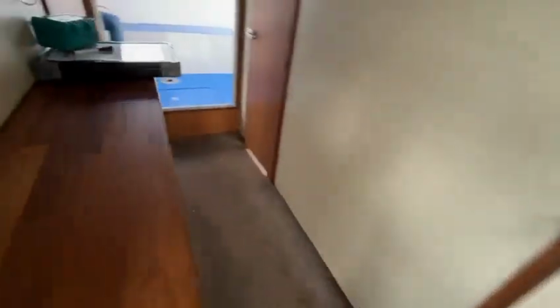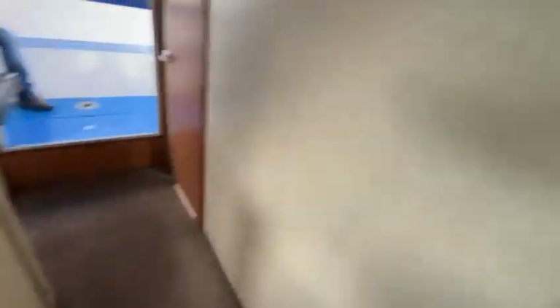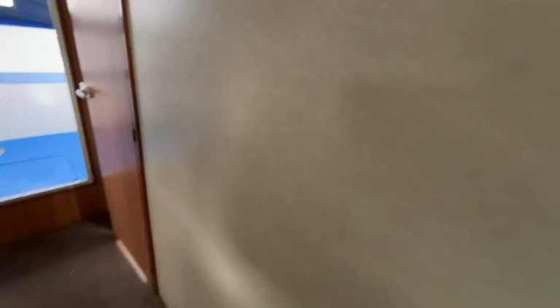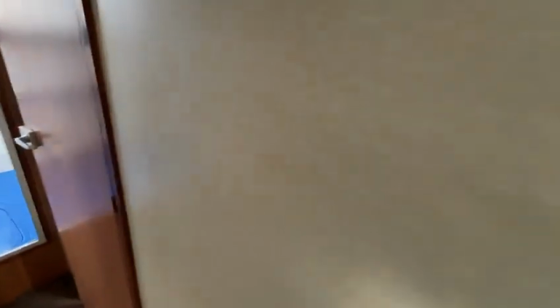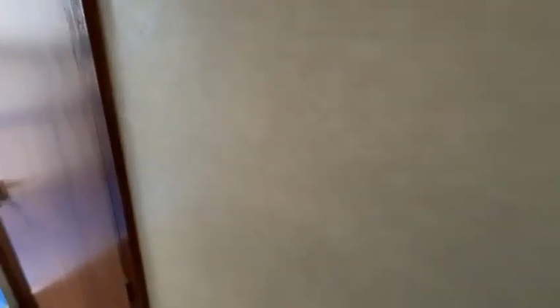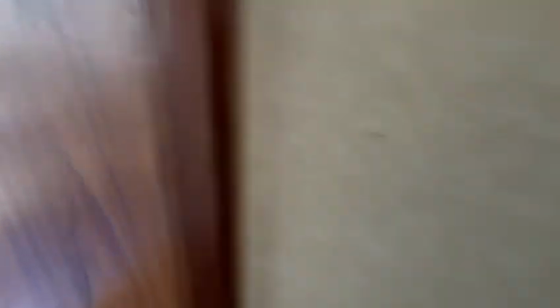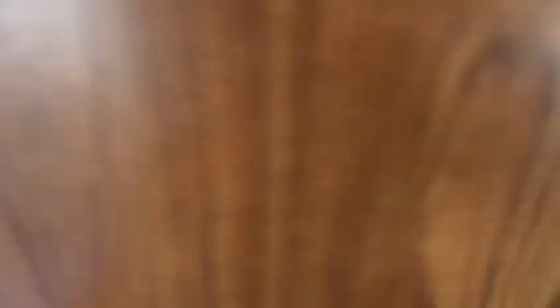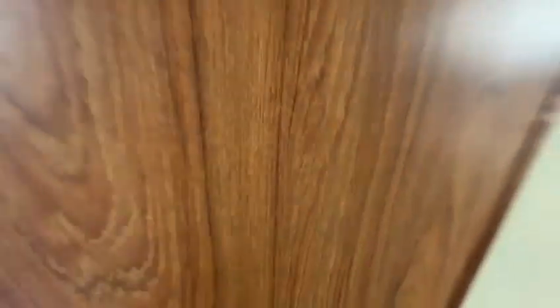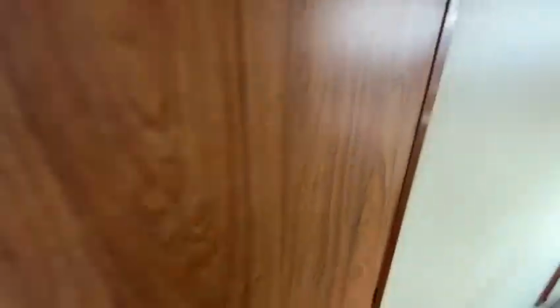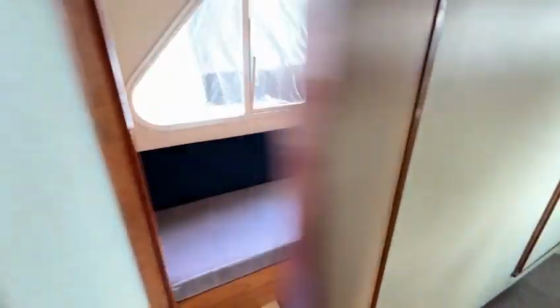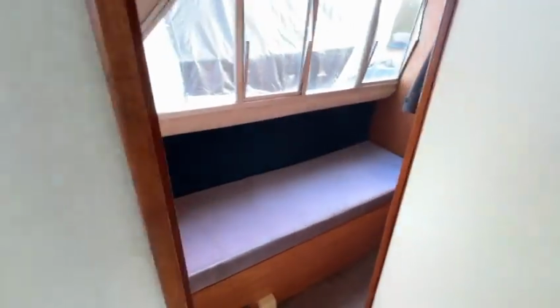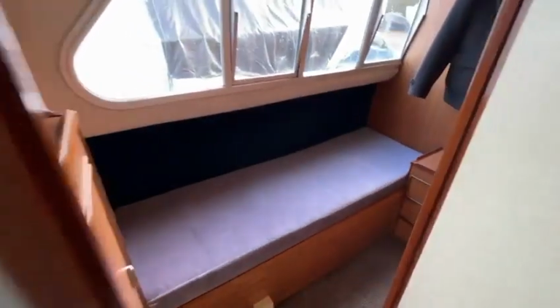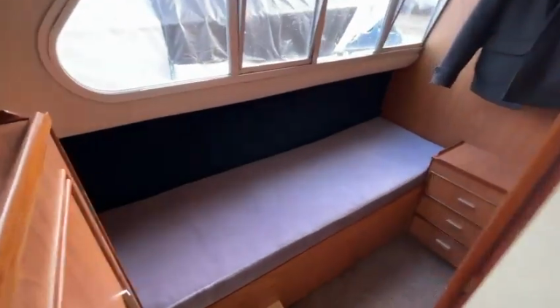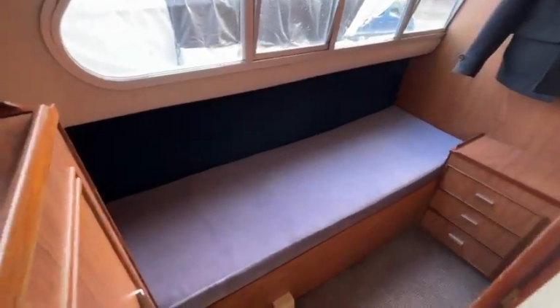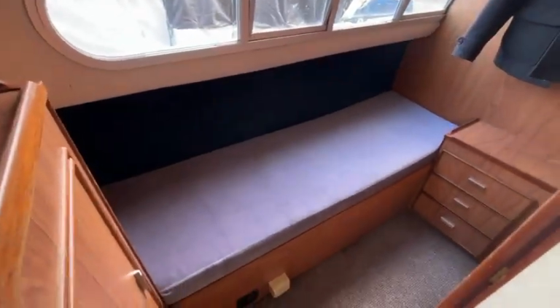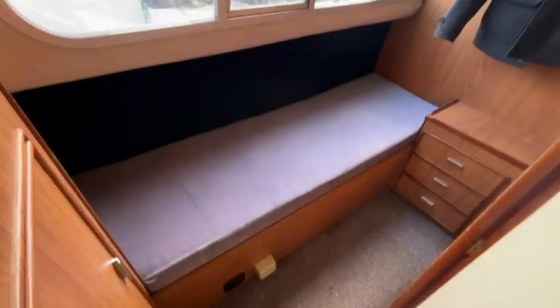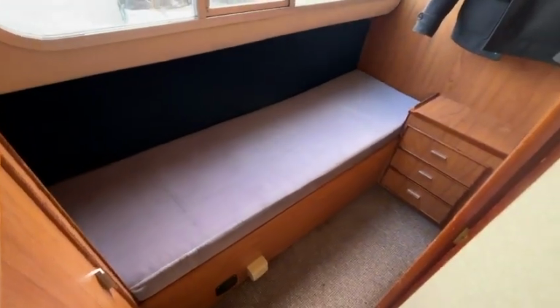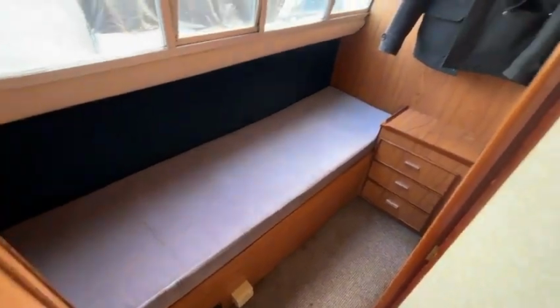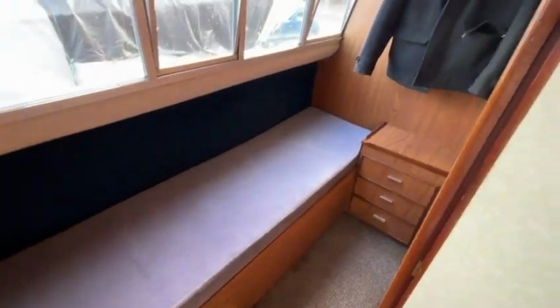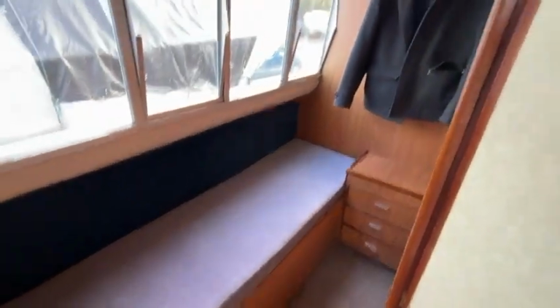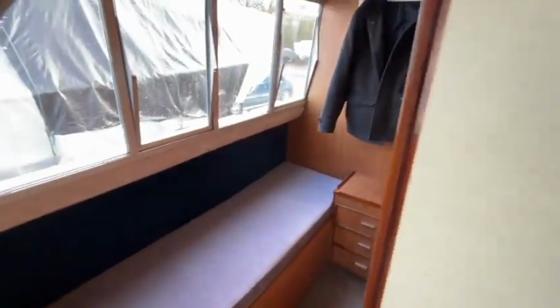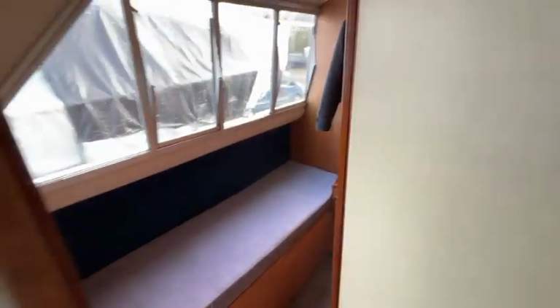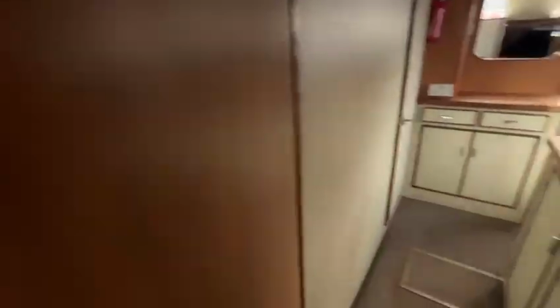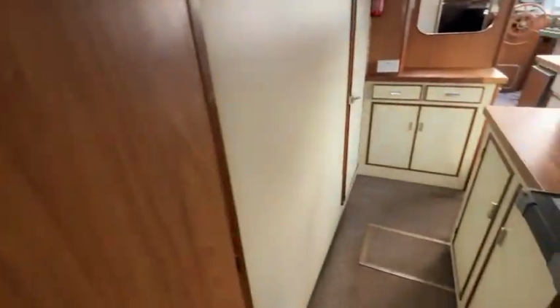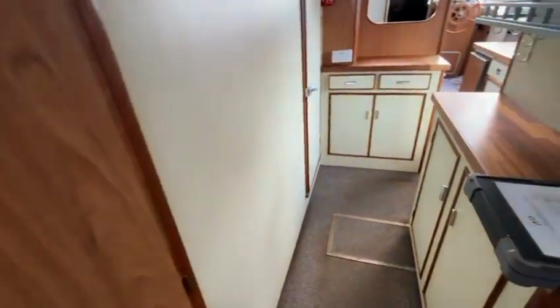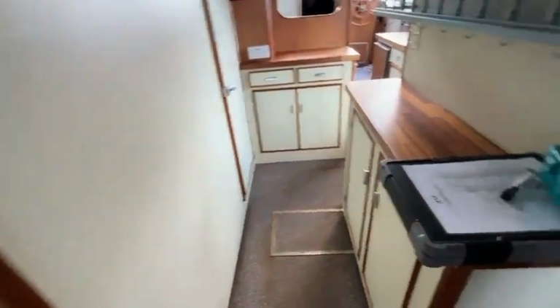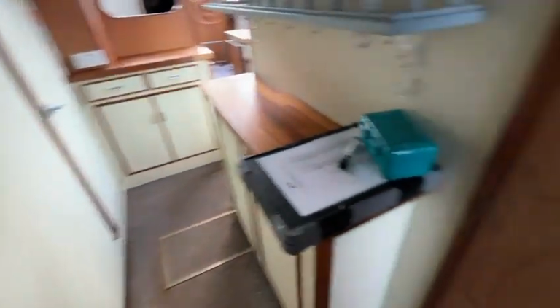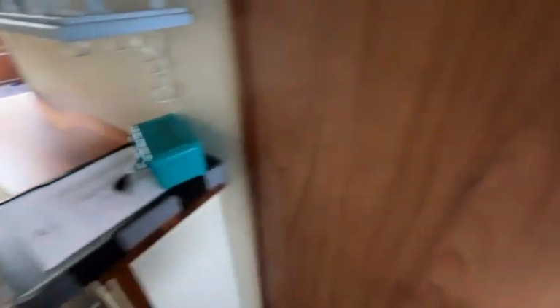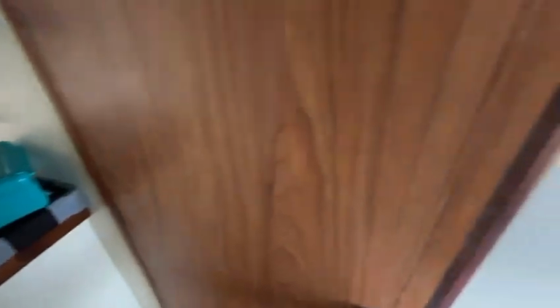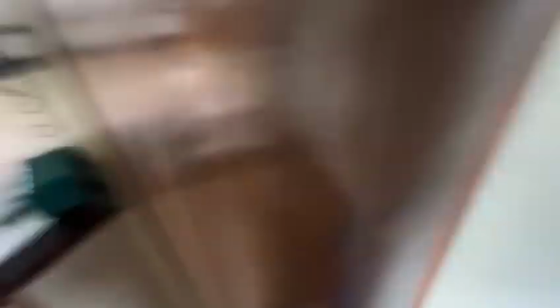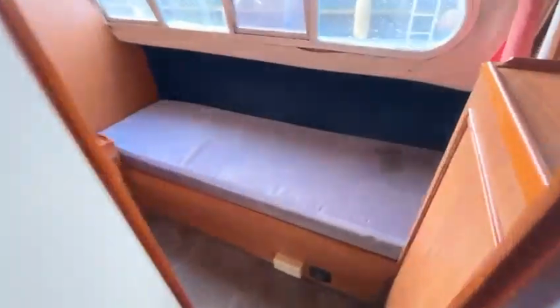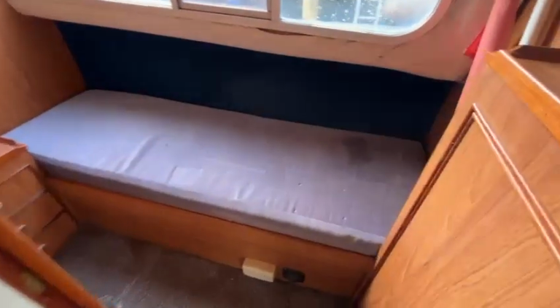Coming back aft we've got identical guest cabins port and starboard. This is the port side single with drawers and cupboards, and the same on the starboard side.